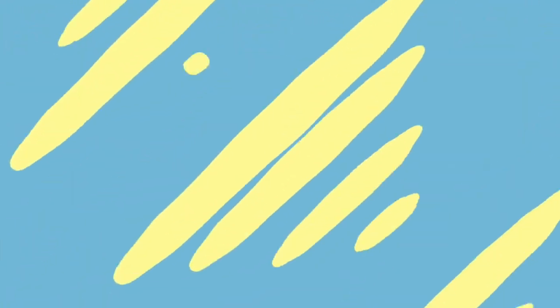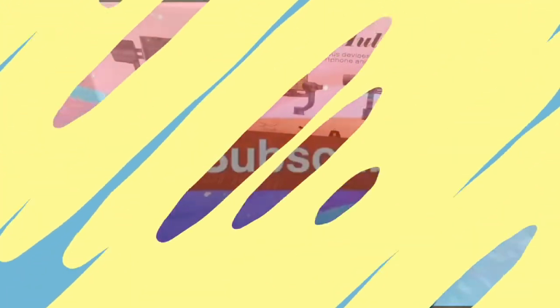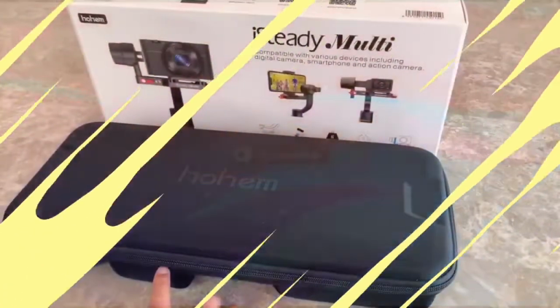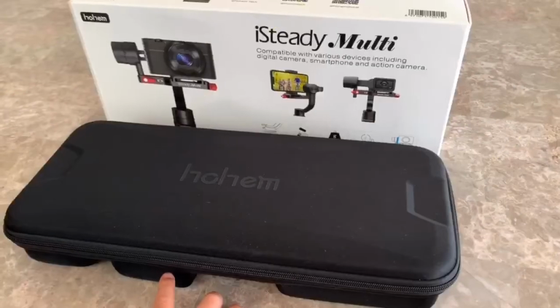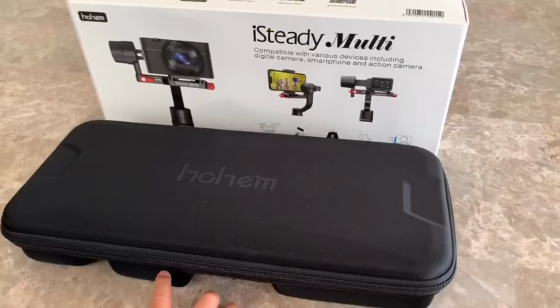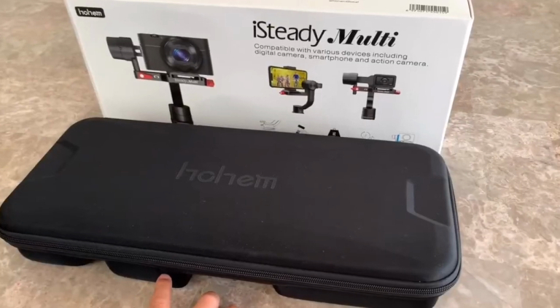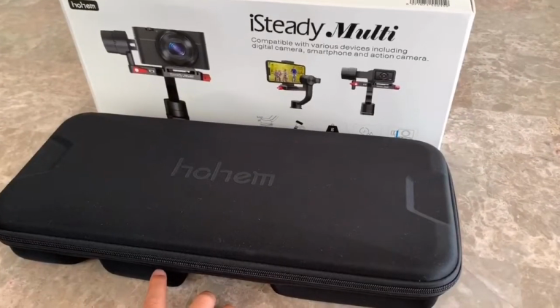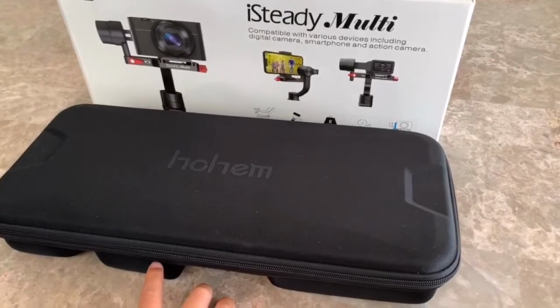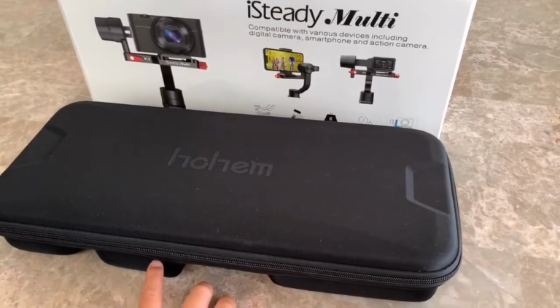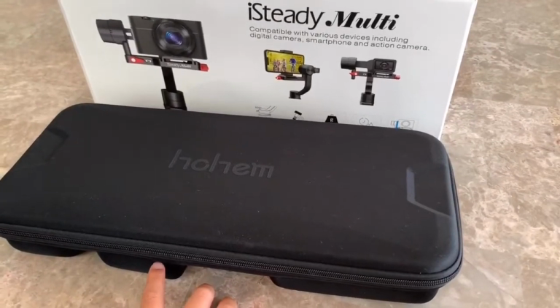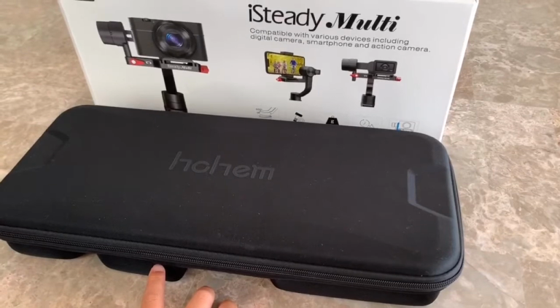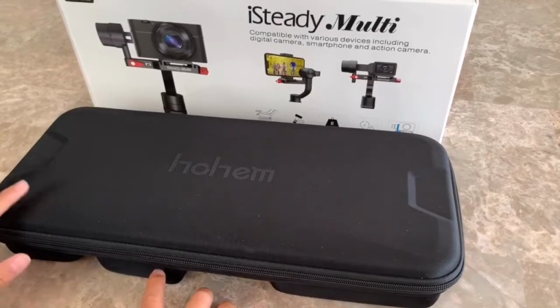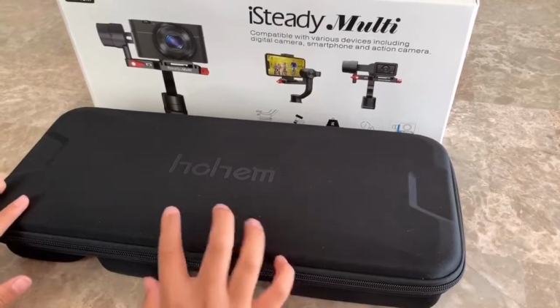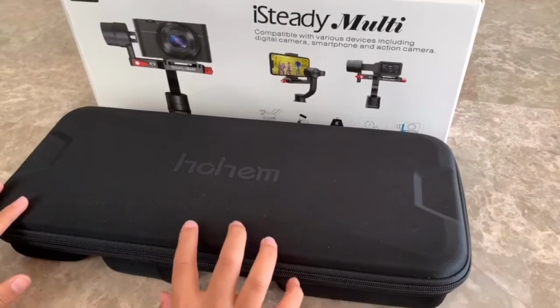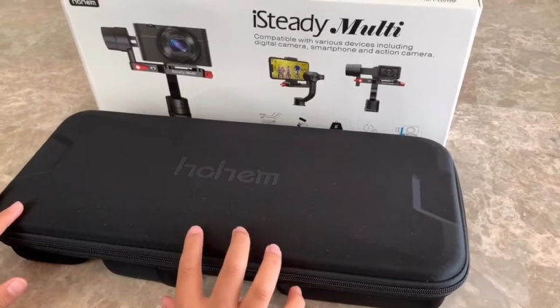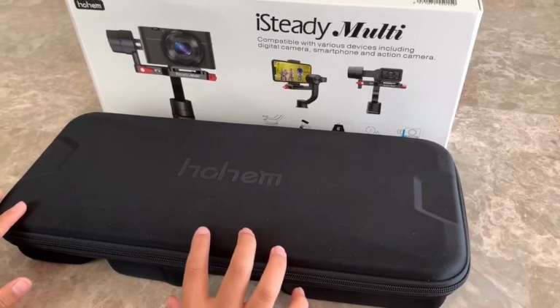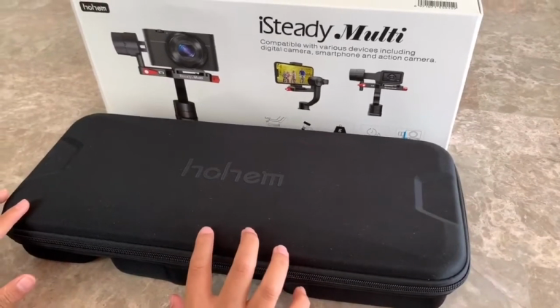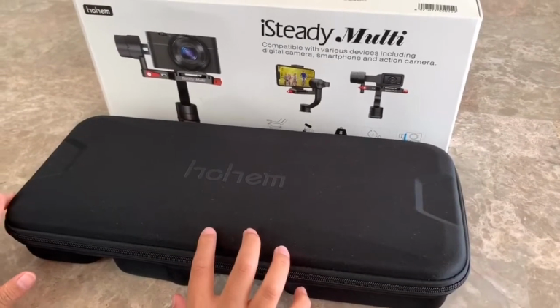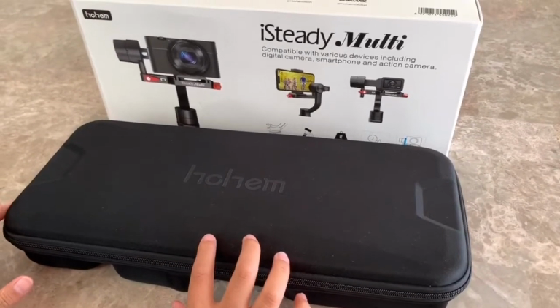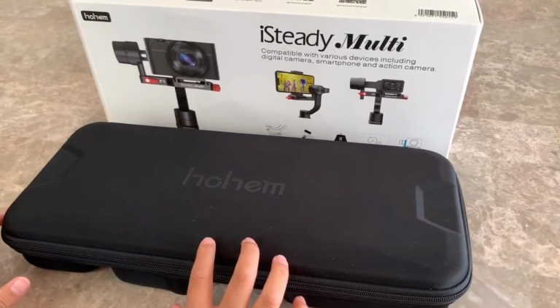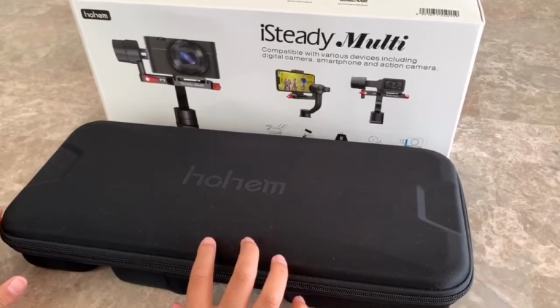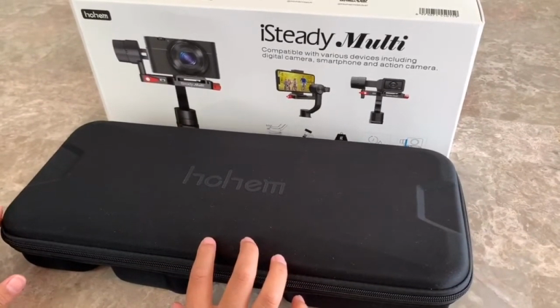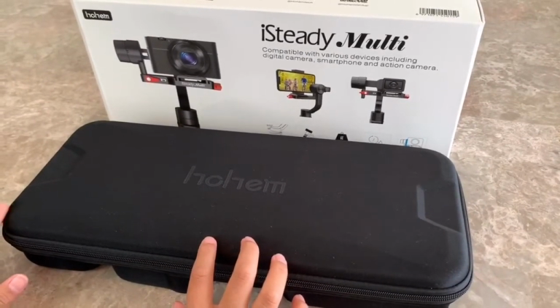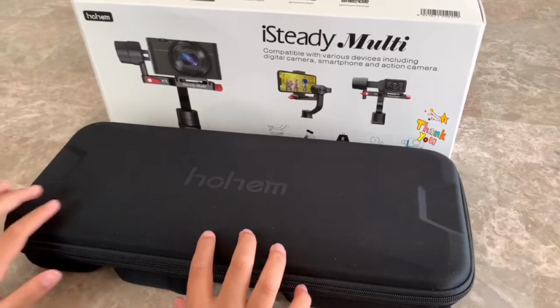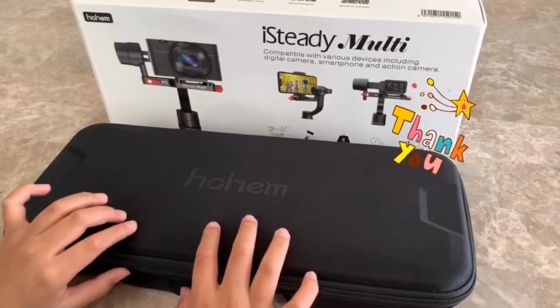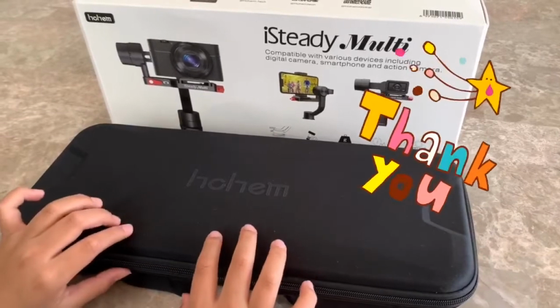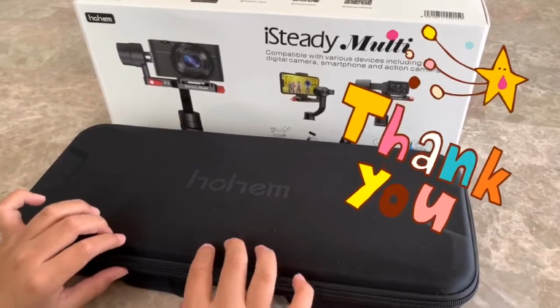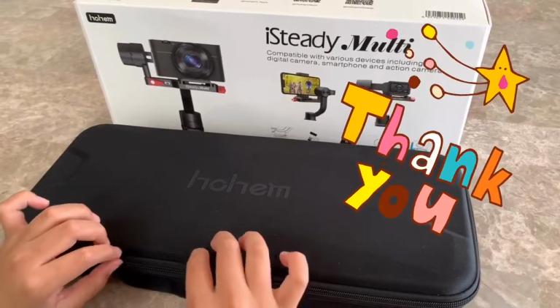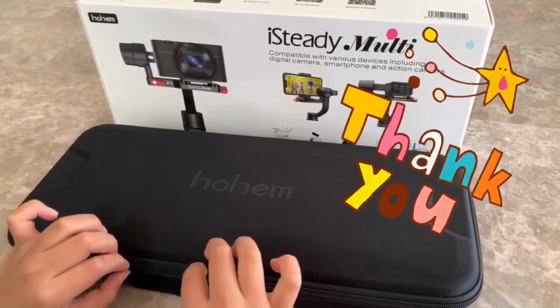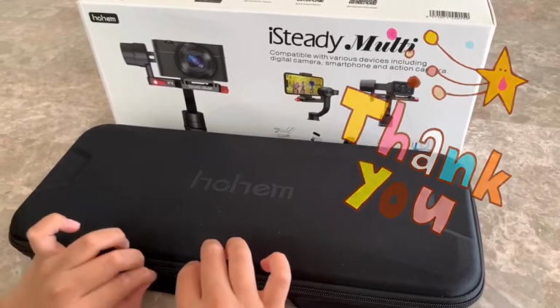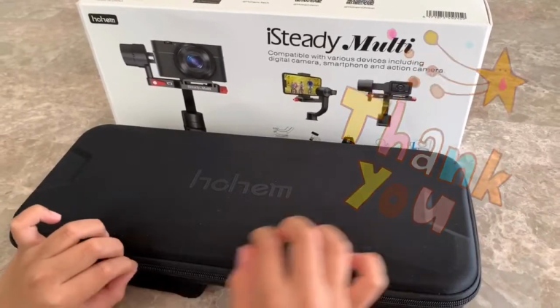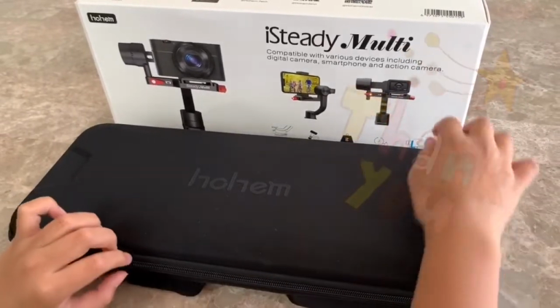Hi friends! Welcome back to our channel. I'm Marky and this is Bella. Today we'll be opening this Hohem iSteady Multi Gimbal. Thank you to Hohem for sending this to us. So let's see what's inside.